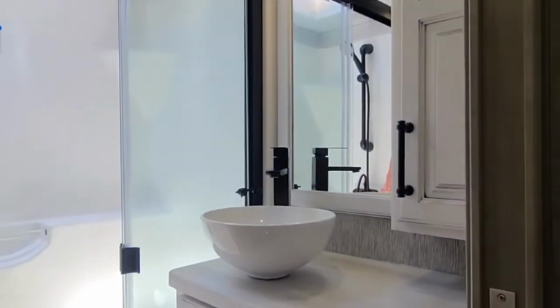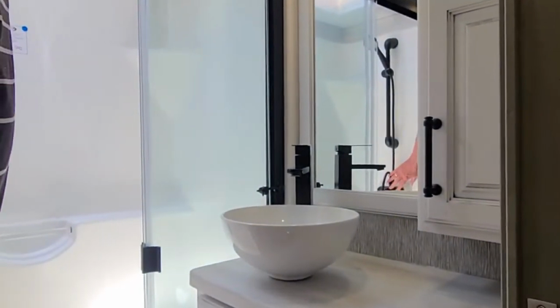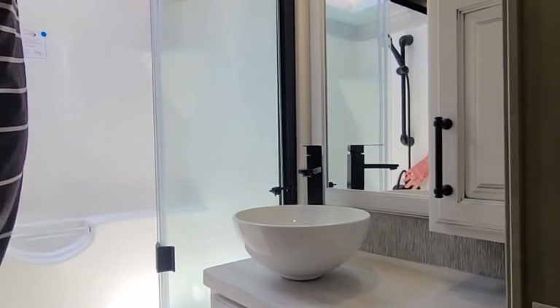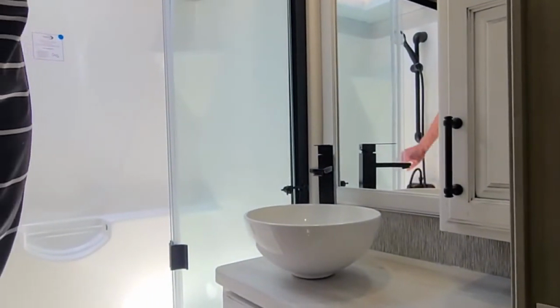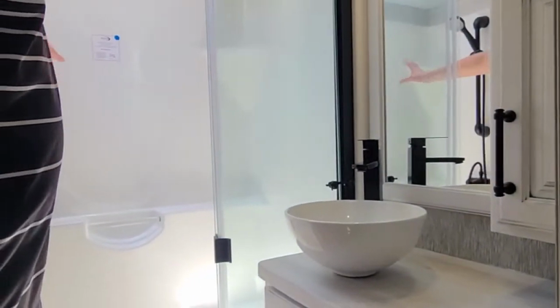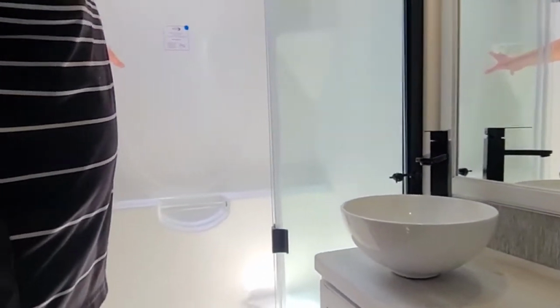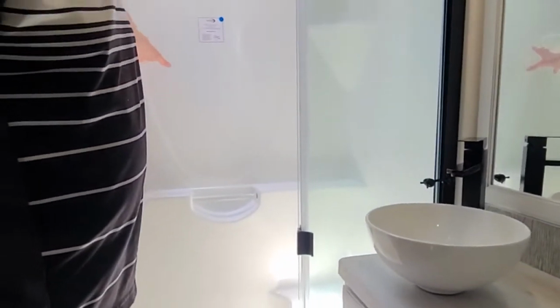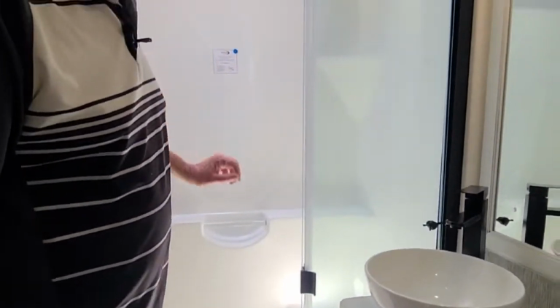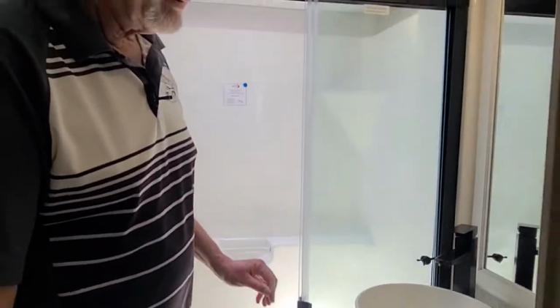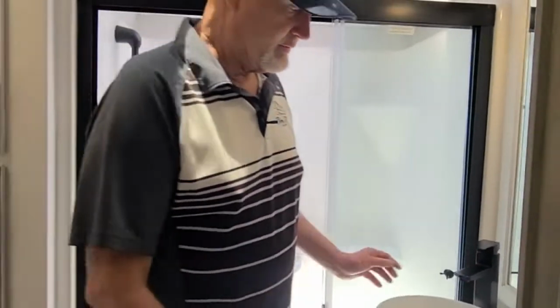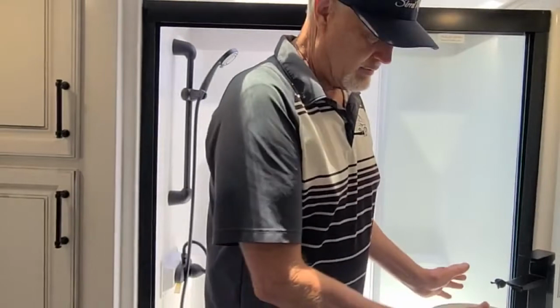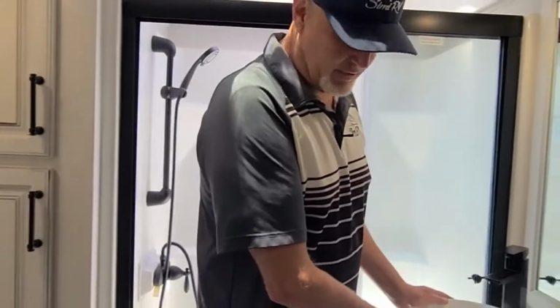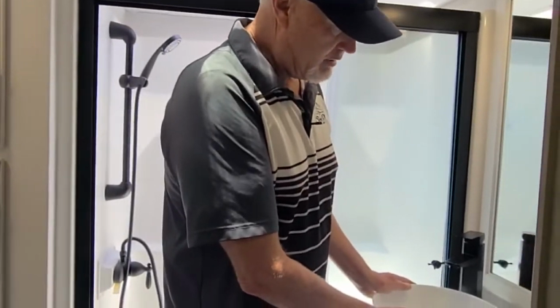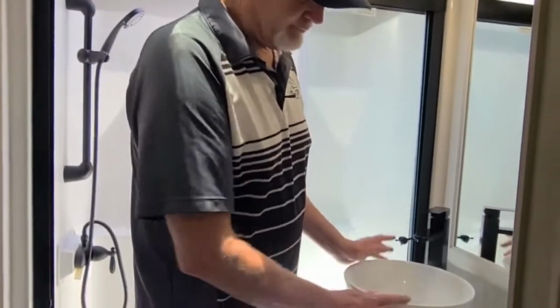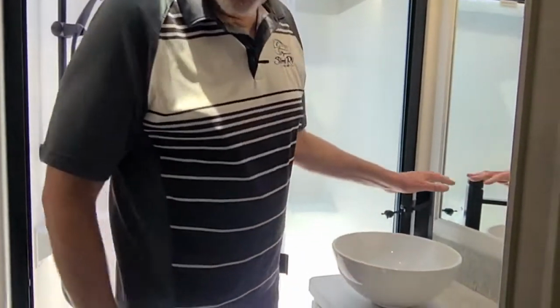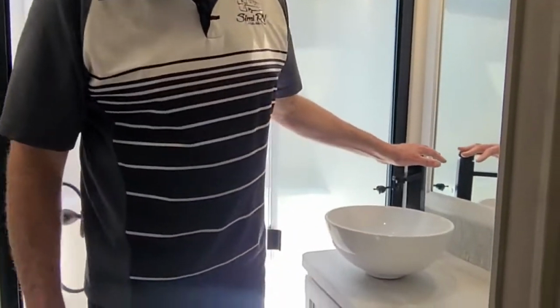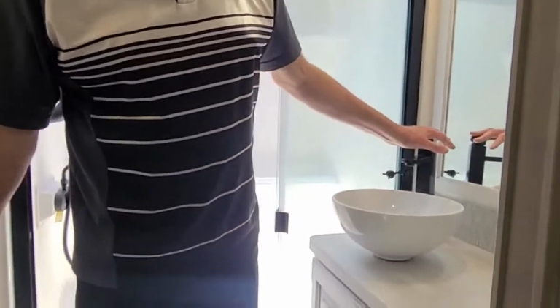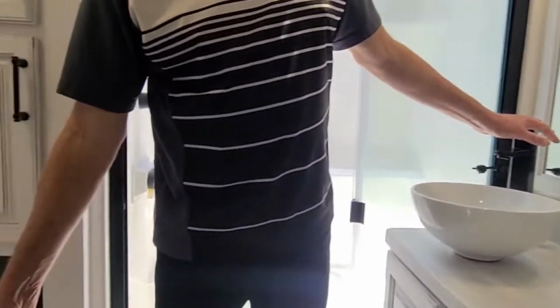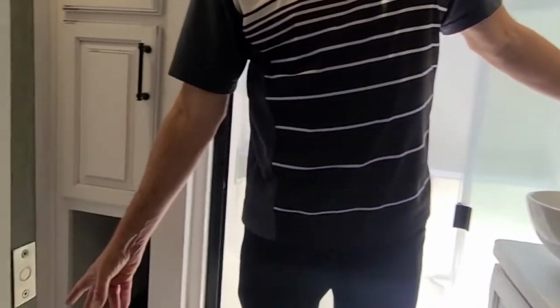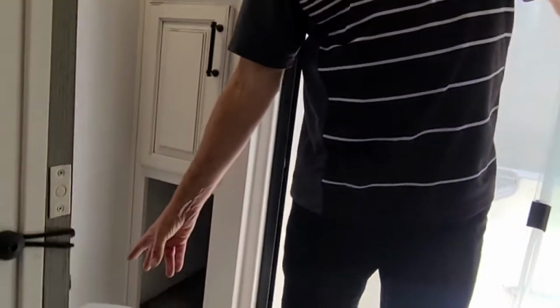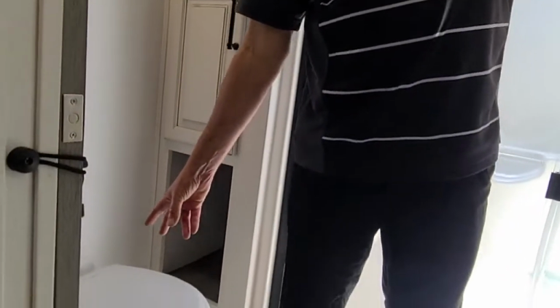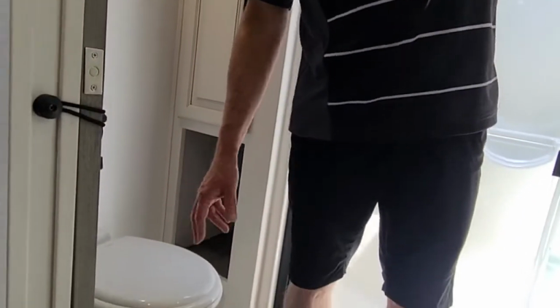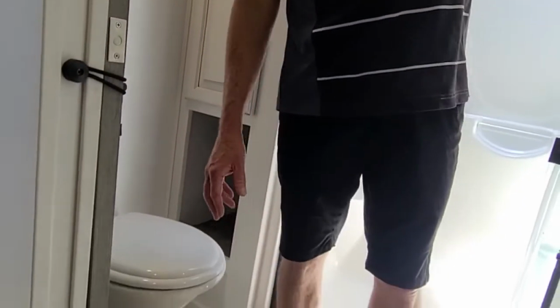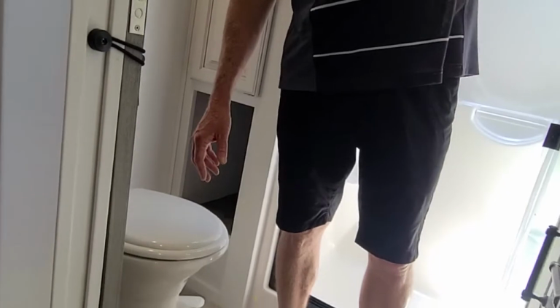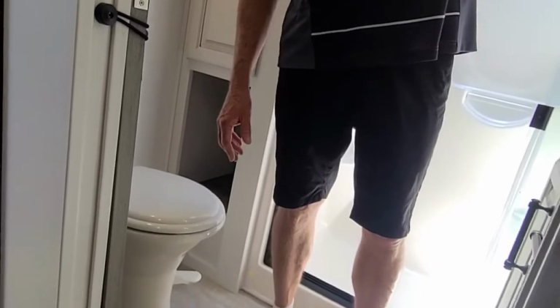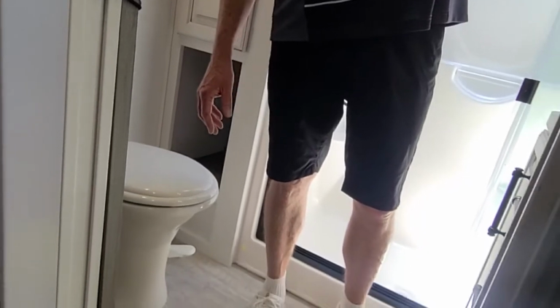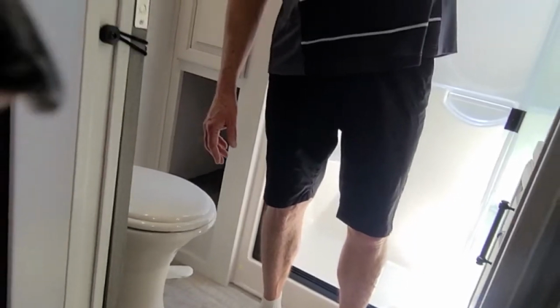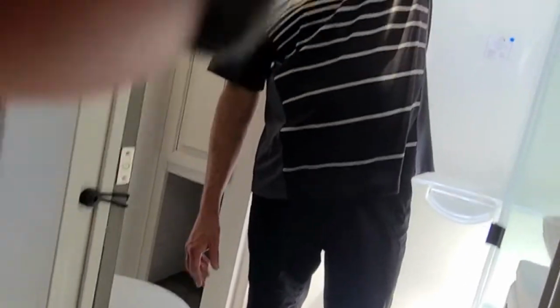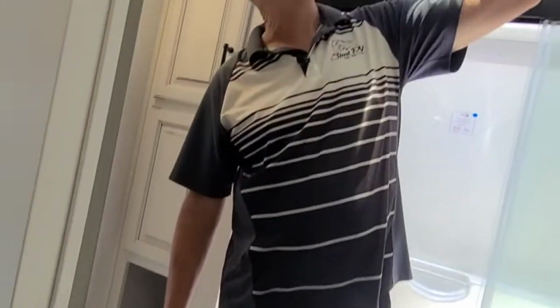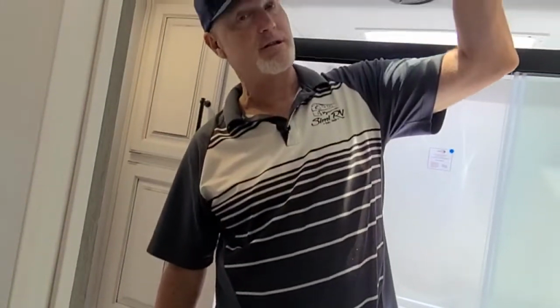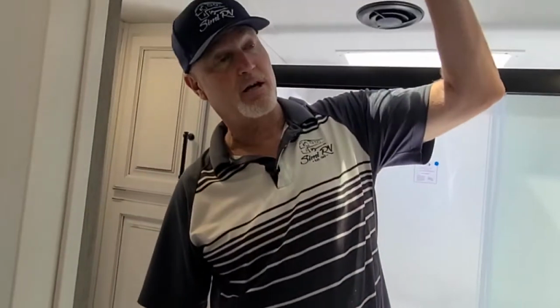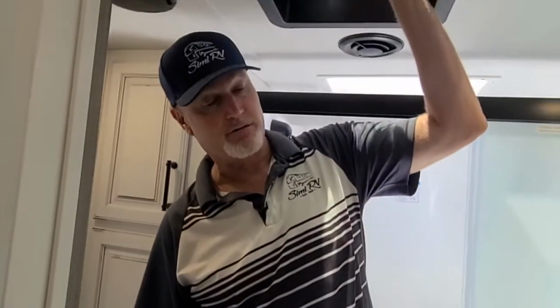One-piece fiberglass shower. A nice modern sink here. Large porcelain toilet. You have a max air fan here, as well as downstairs.